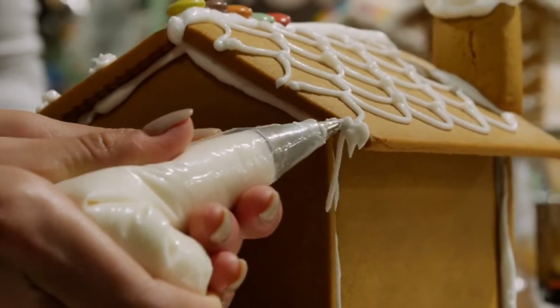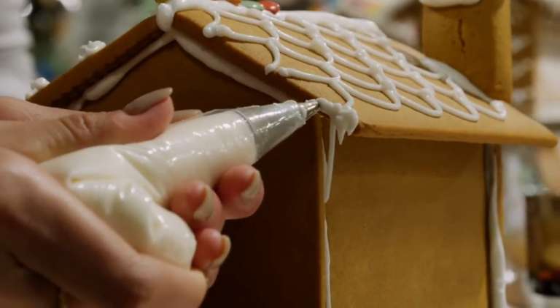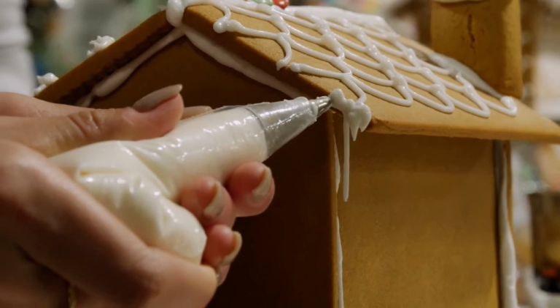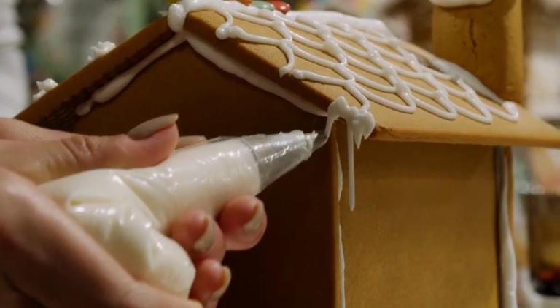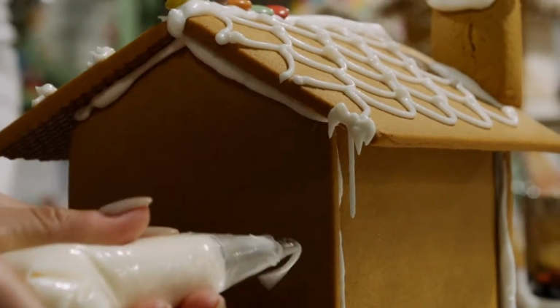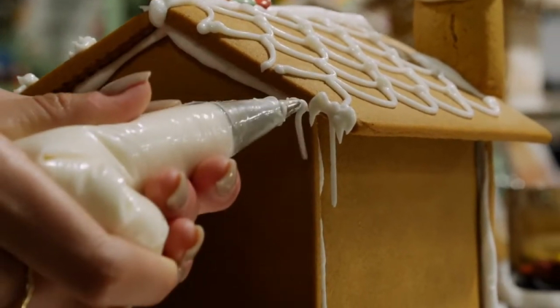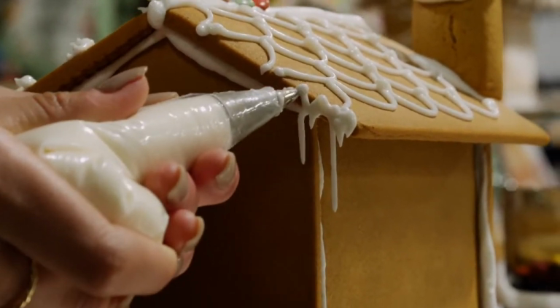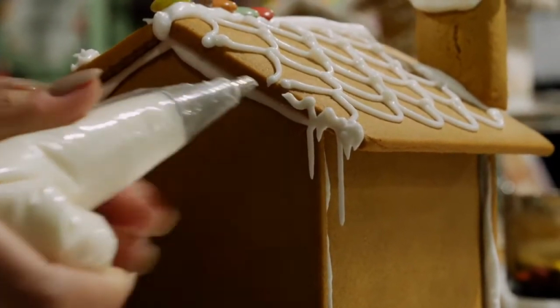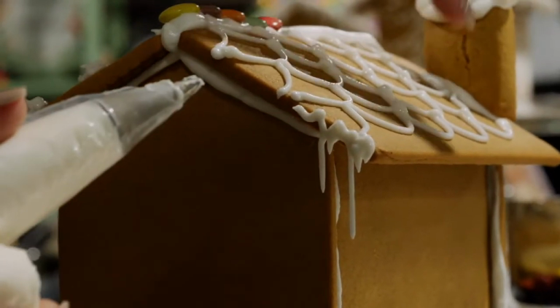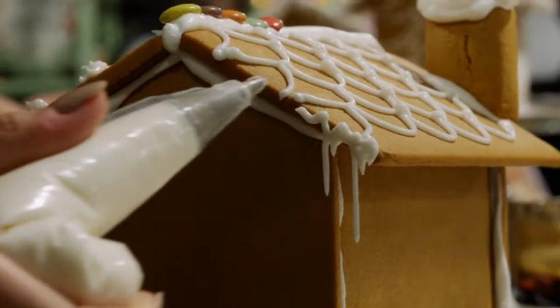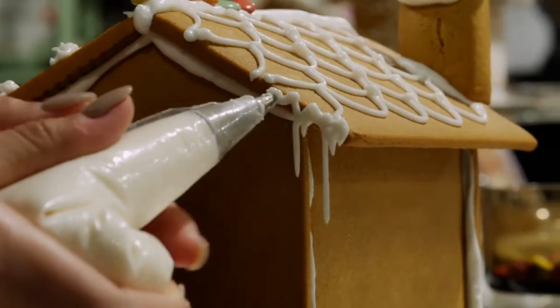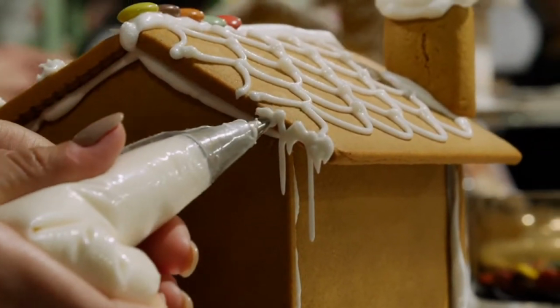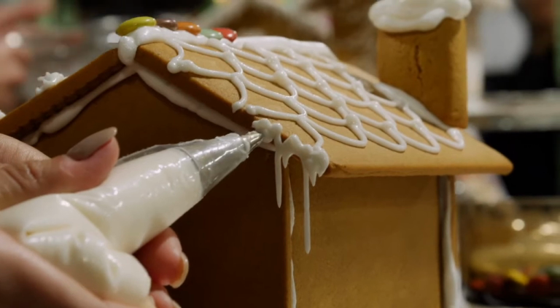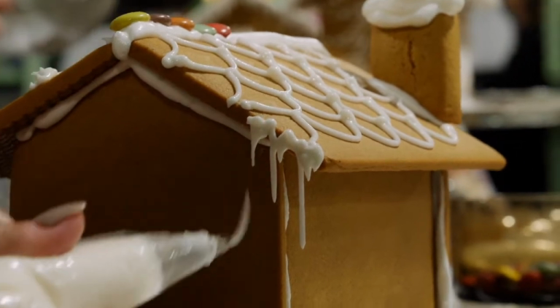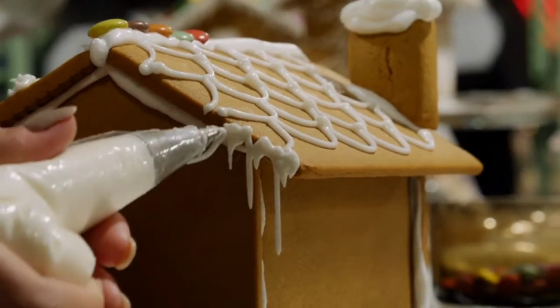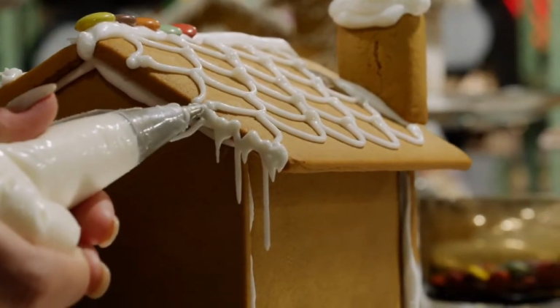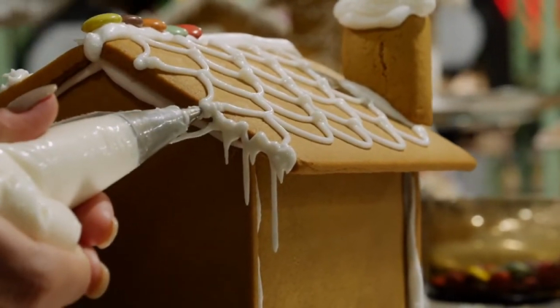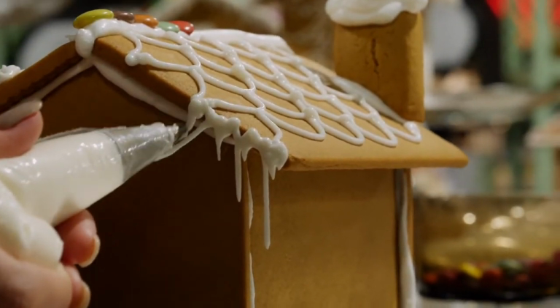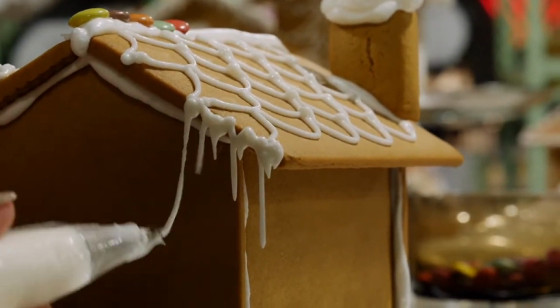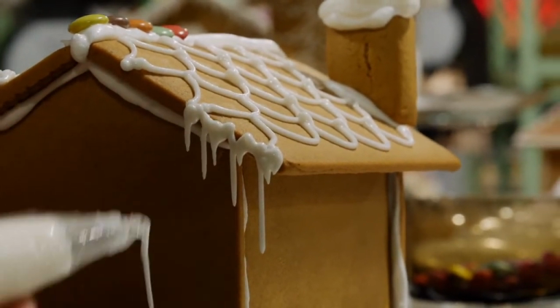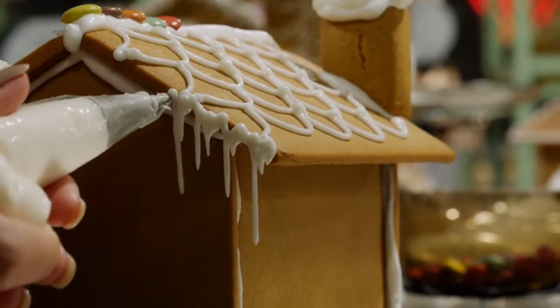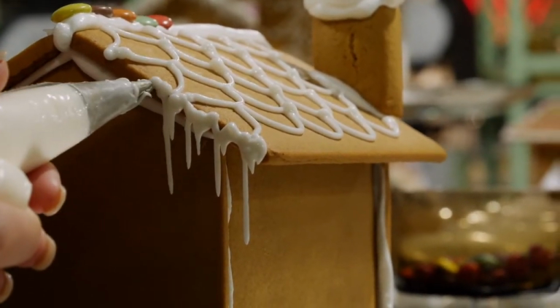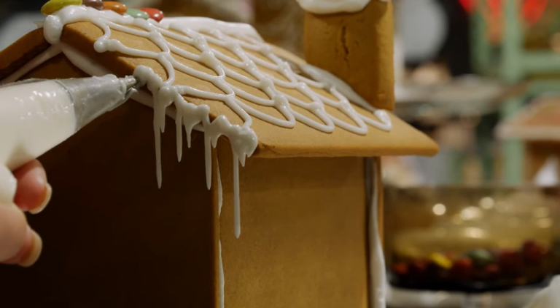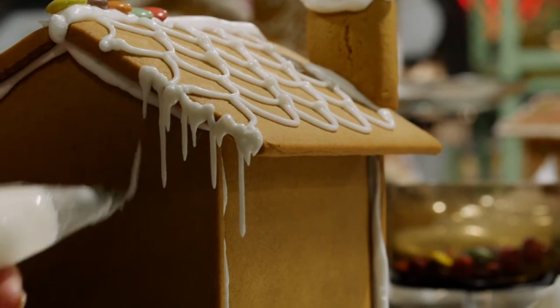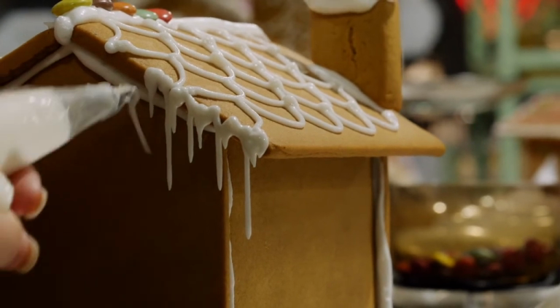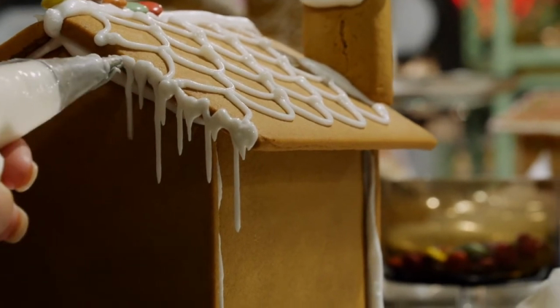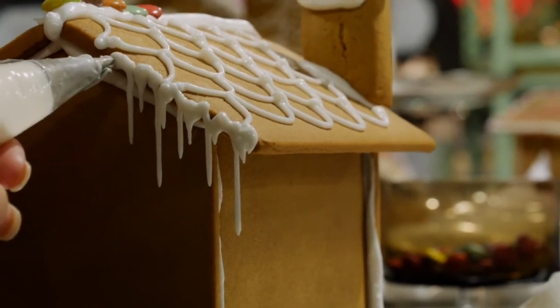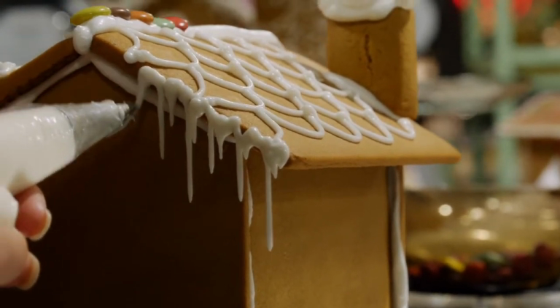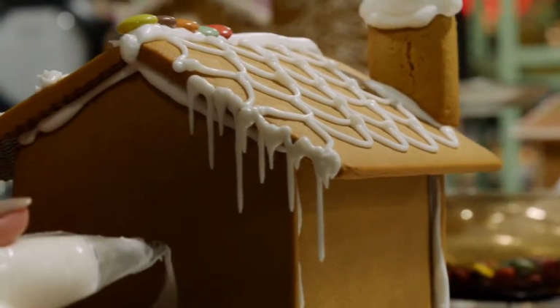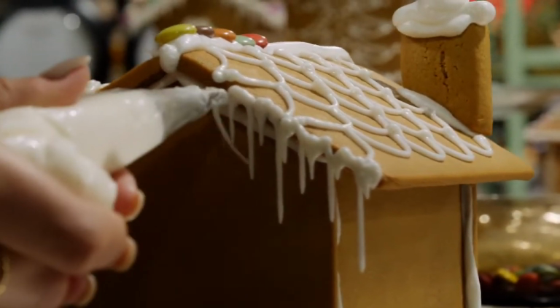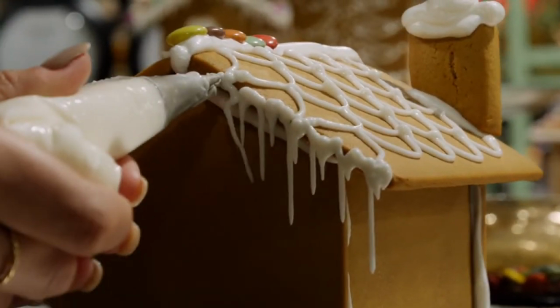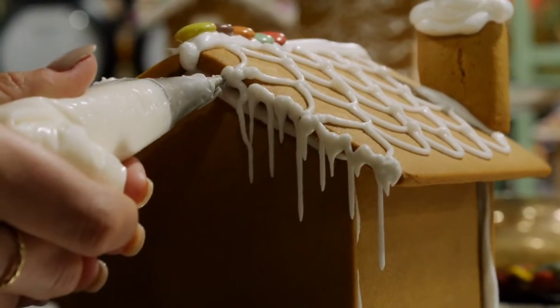Don't worry if you don't get the hang of it straight away because you've got quite a few sides to get into it. As you can see, that just has a really beautiful effect and they look very cute and elegant. We've done that as decoration on some of the other houses on display as well.